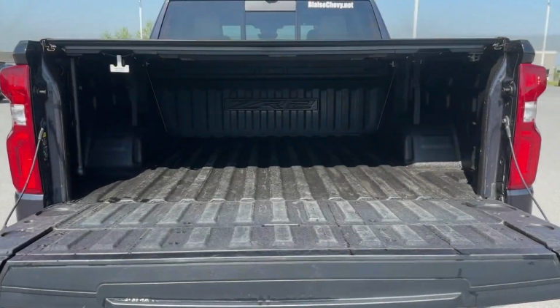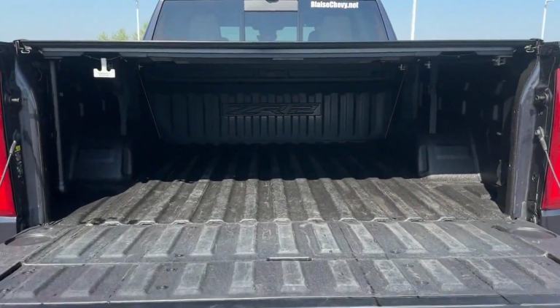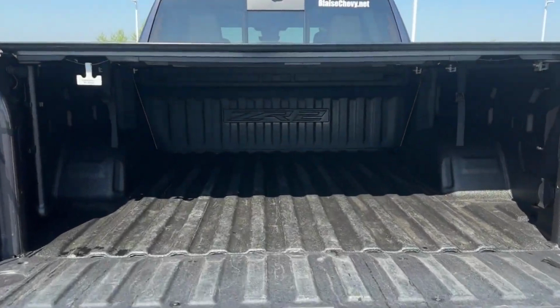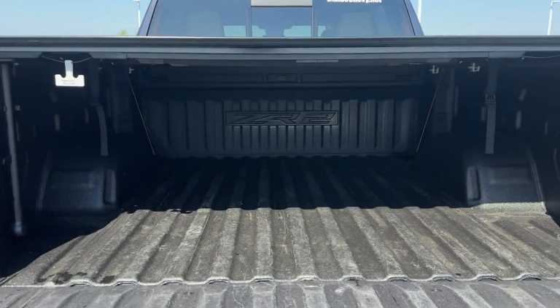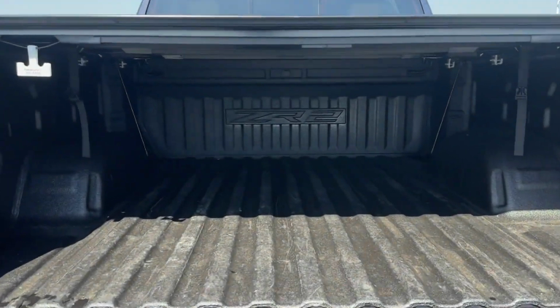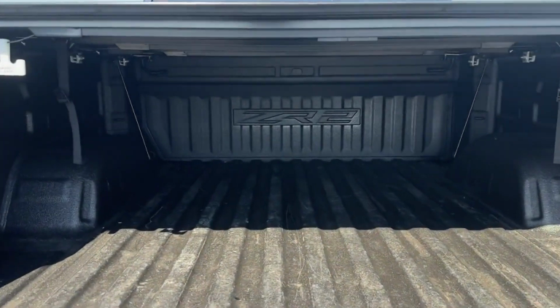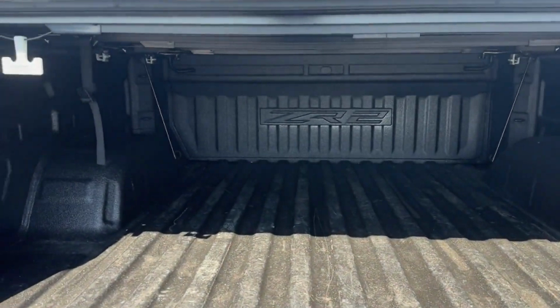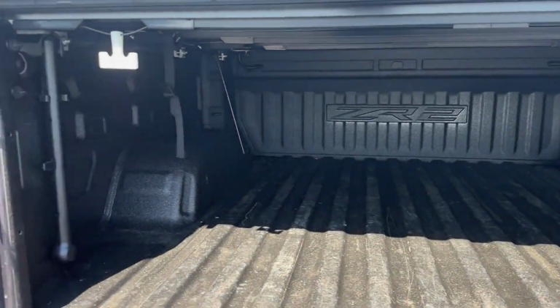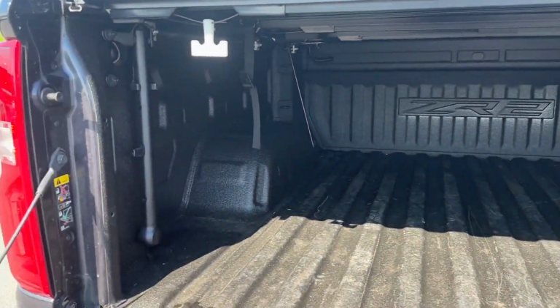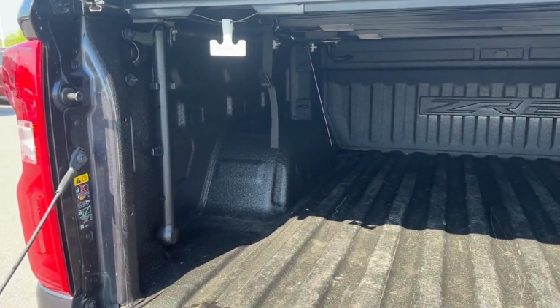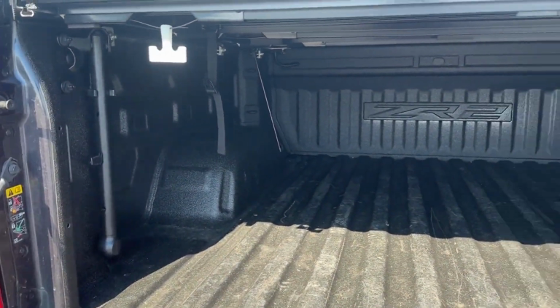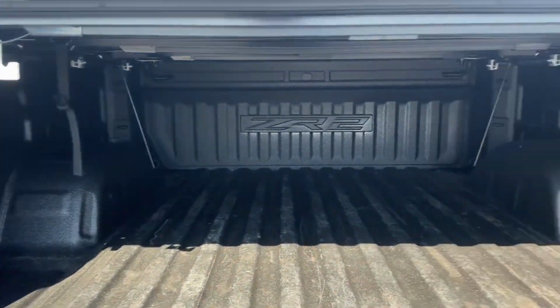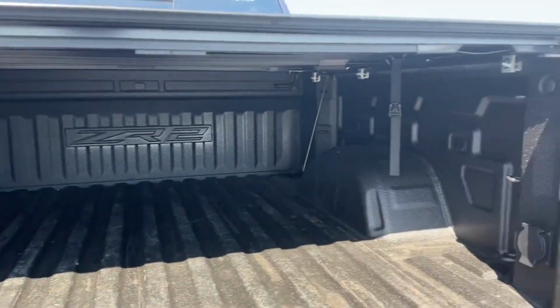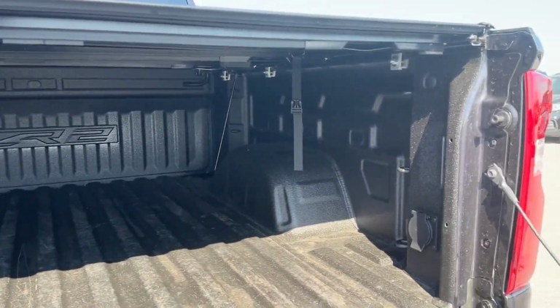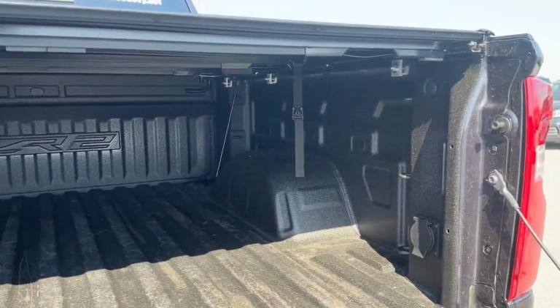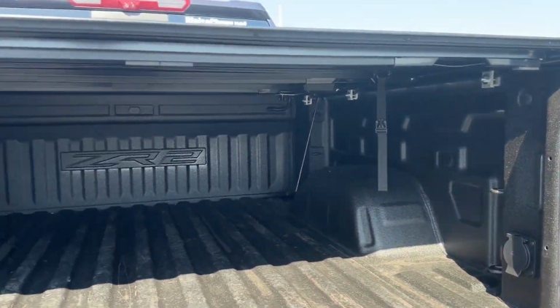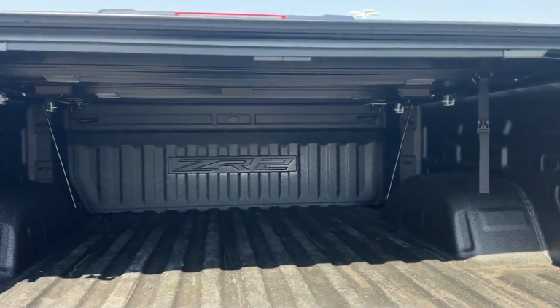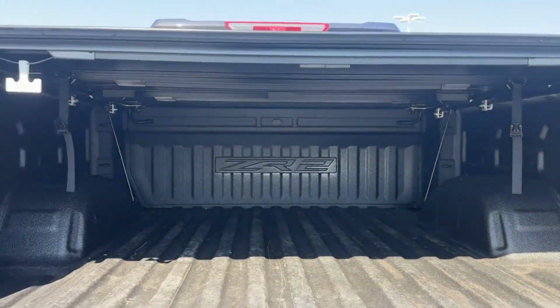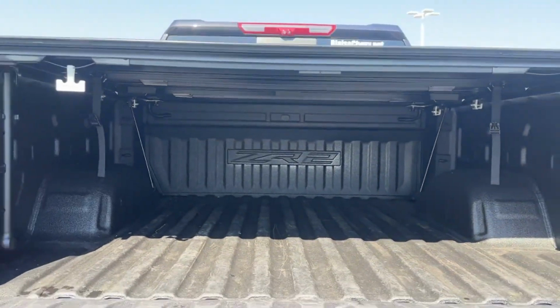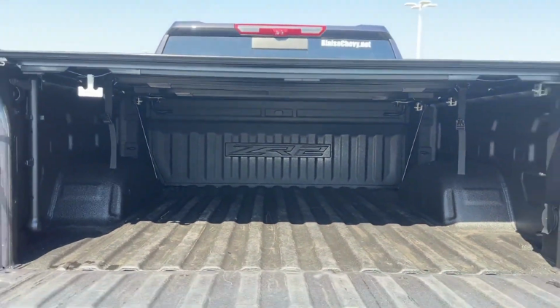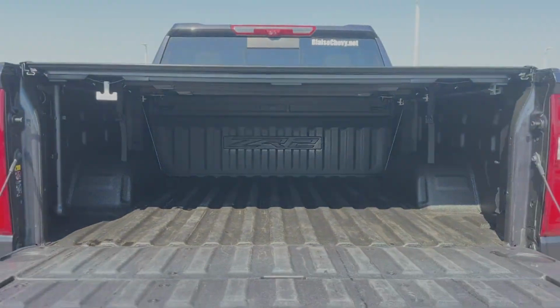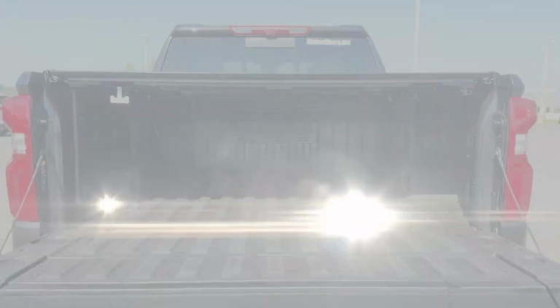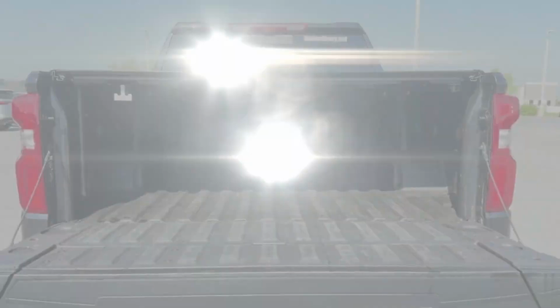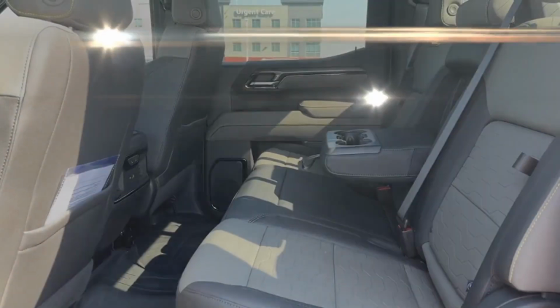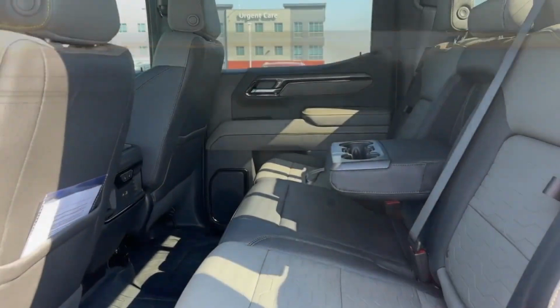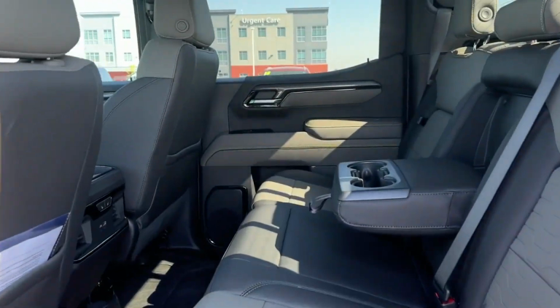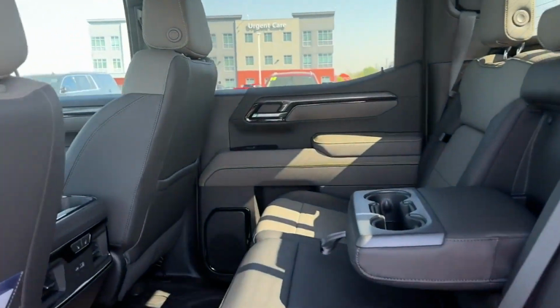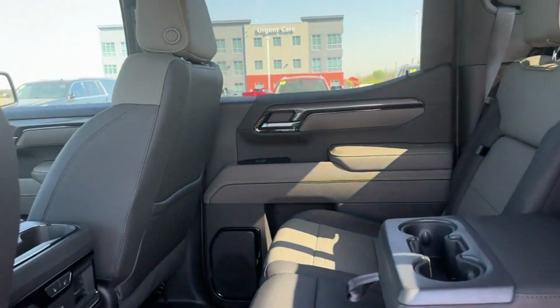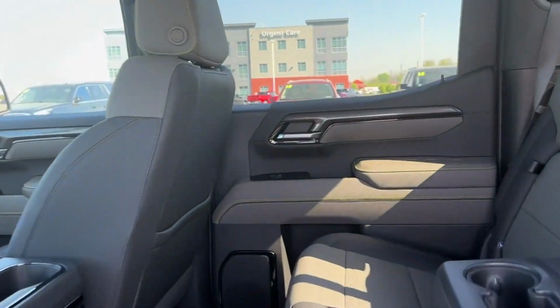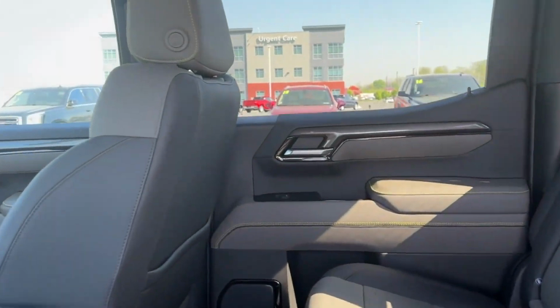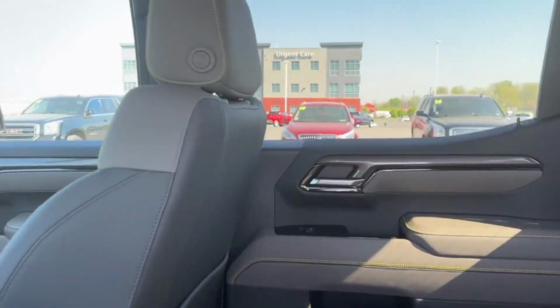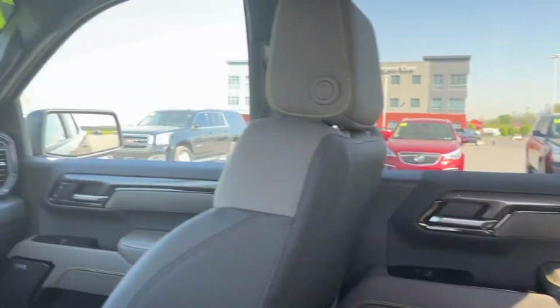Heated side view mirrors, leather seats, backup camera, passenger seat adjustable lumbar support, memory seat, cooled front seats.